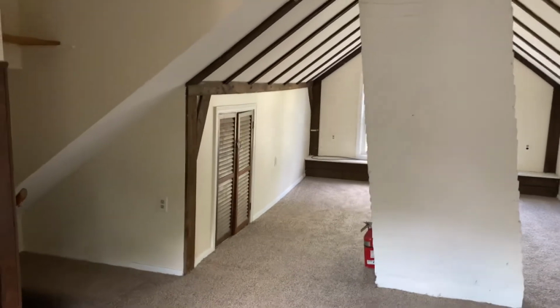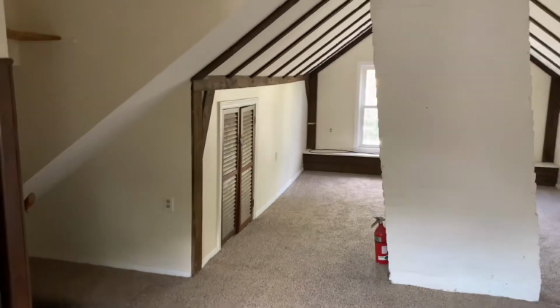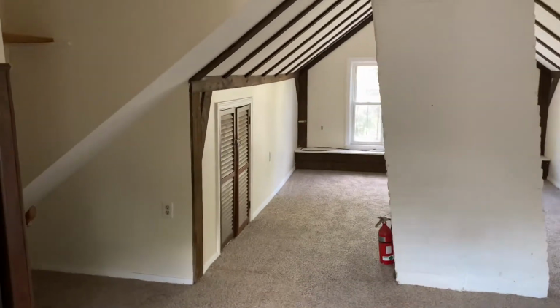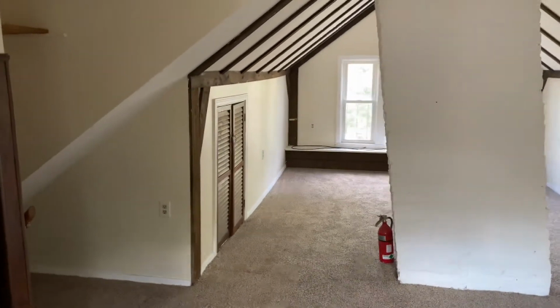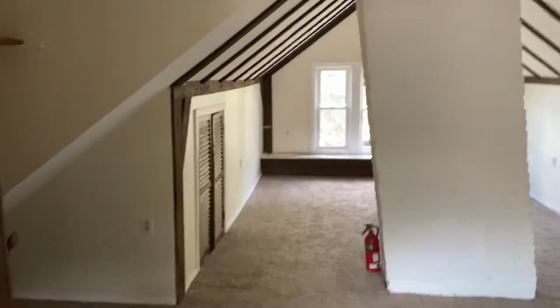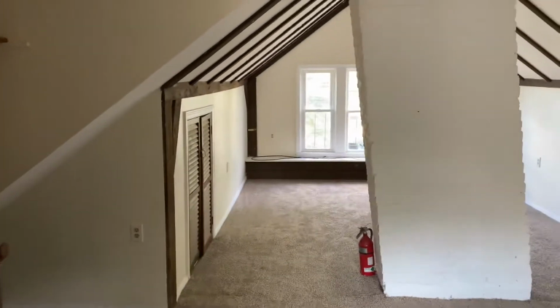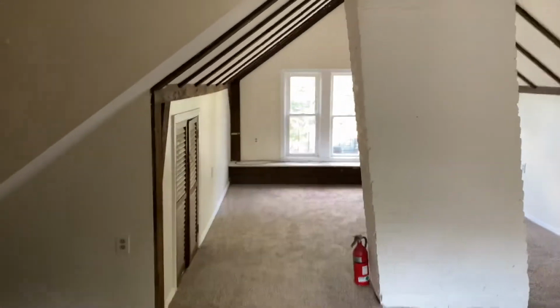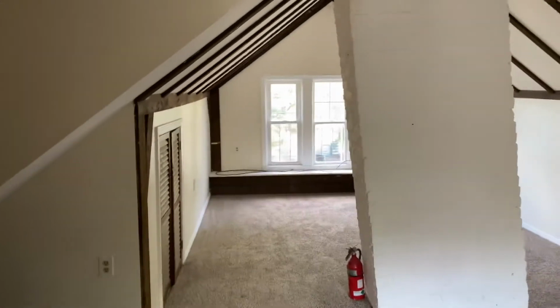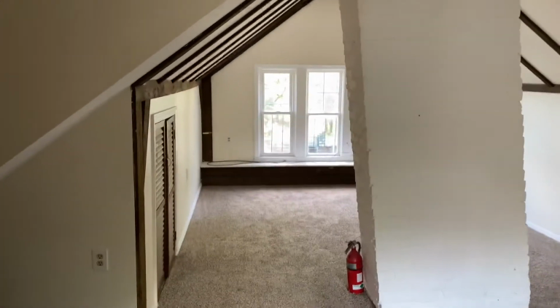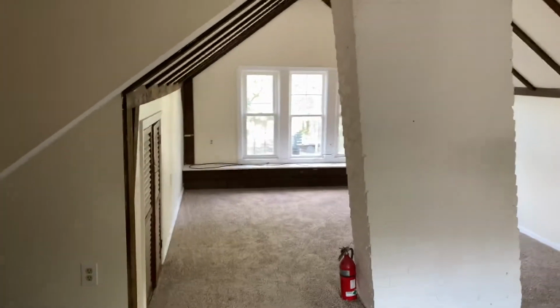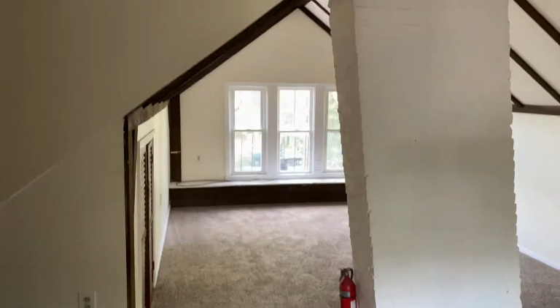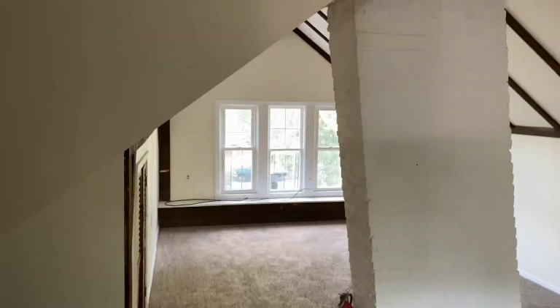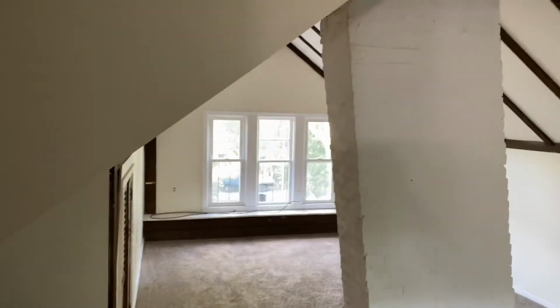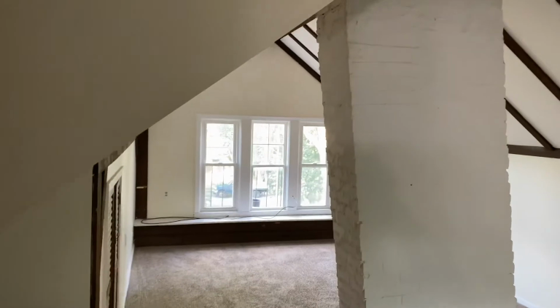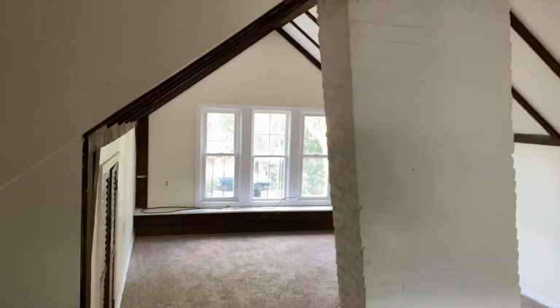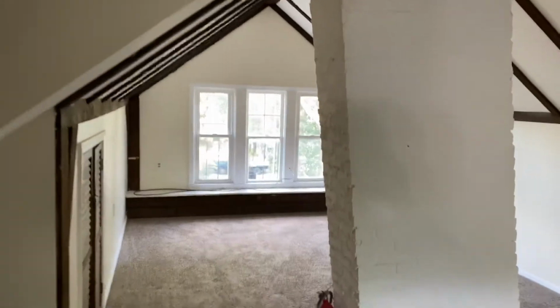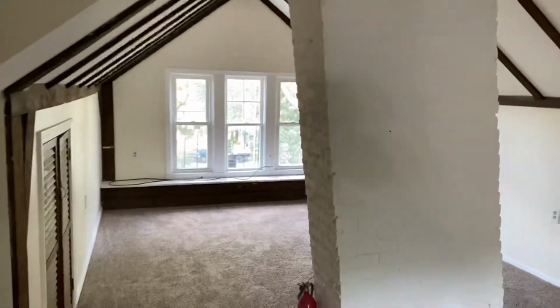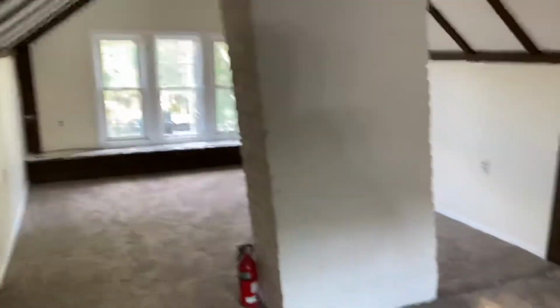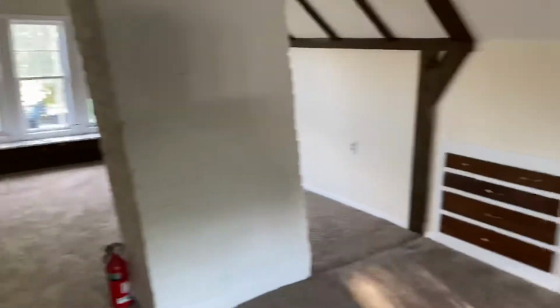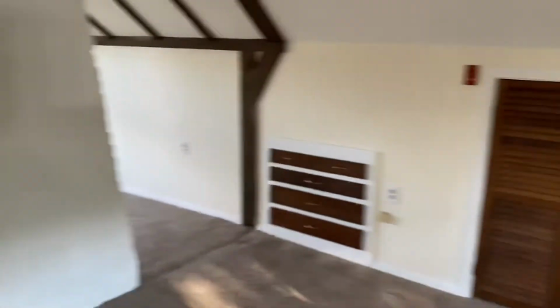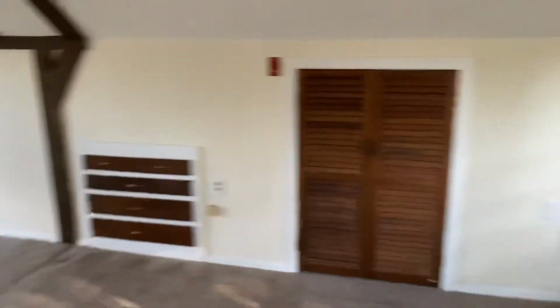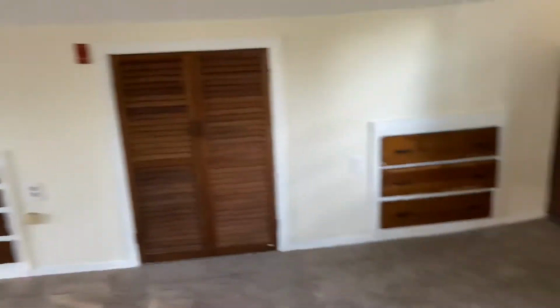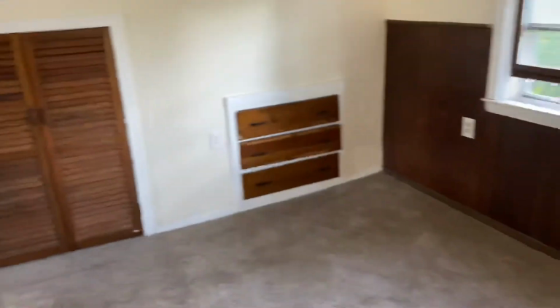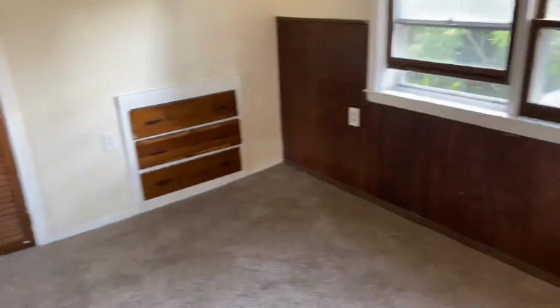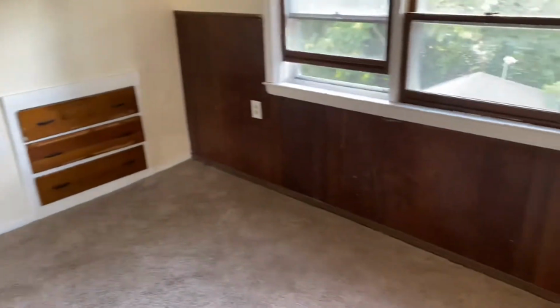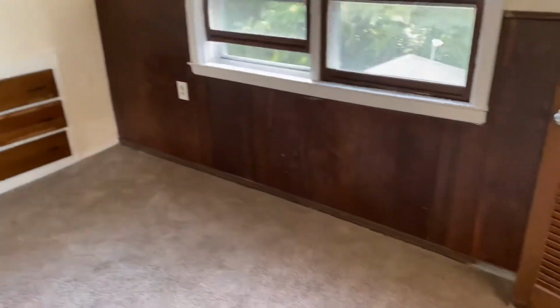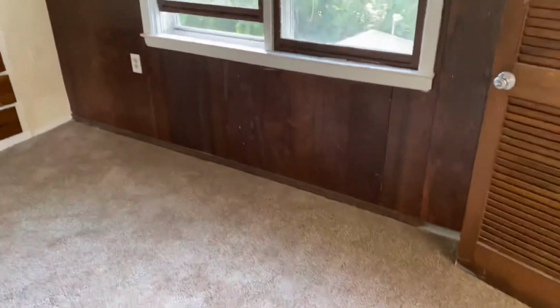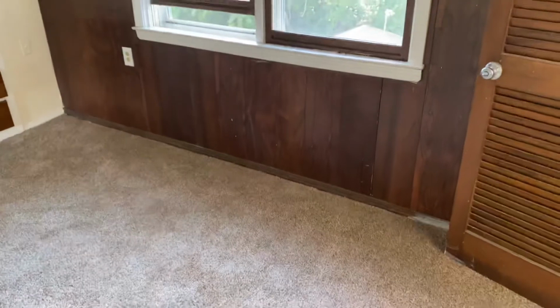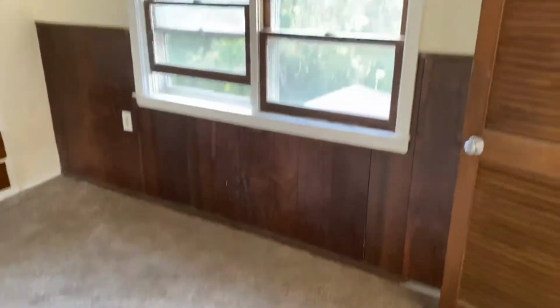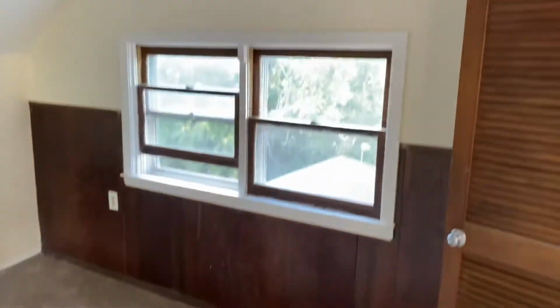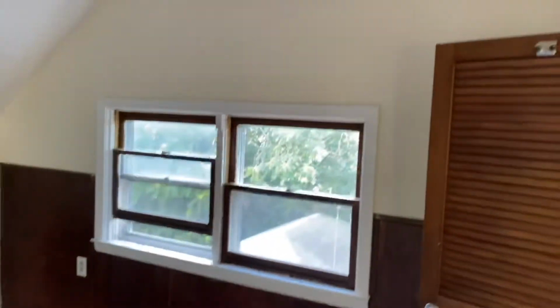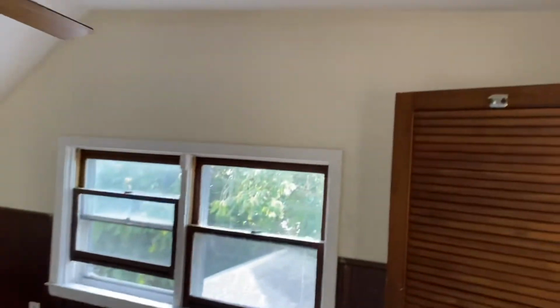Before we begin touring this studio unit, I'd like to remind you — please subscribe to our YouTube channel. That way you'll receive all the latest updates and videos of vacant units, news of real estate, and property management. Thank you.